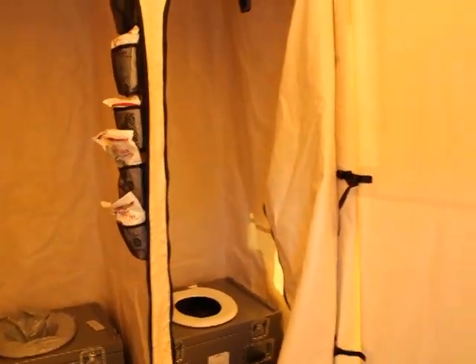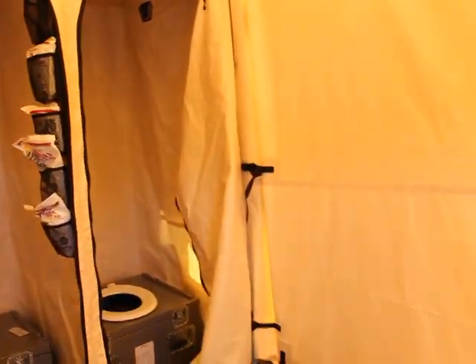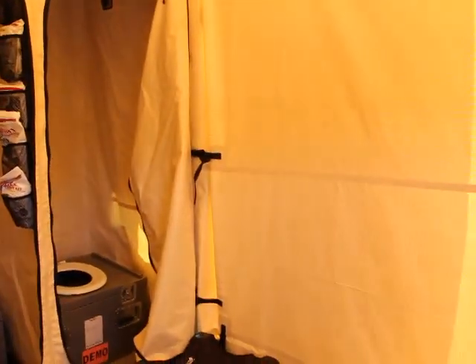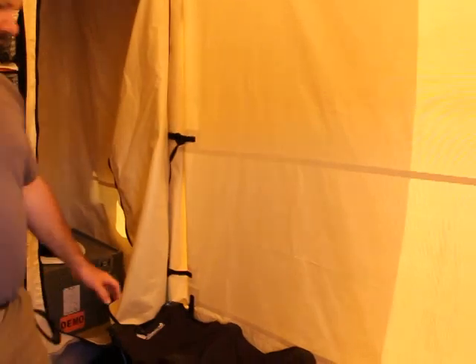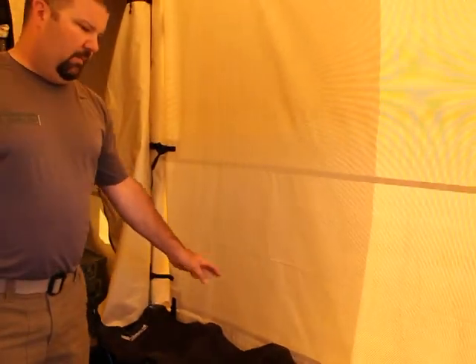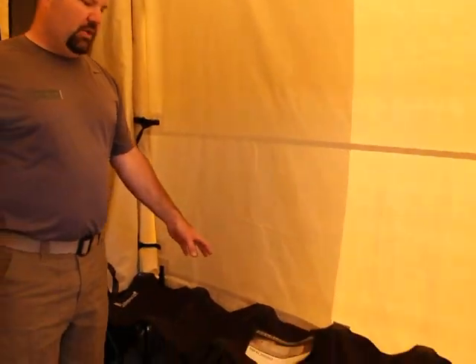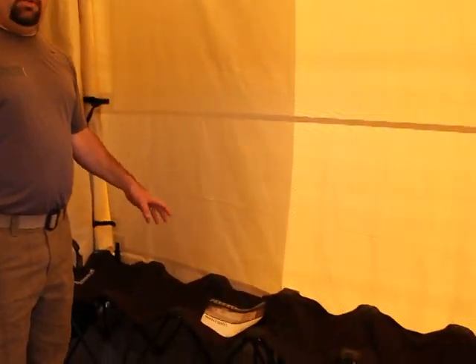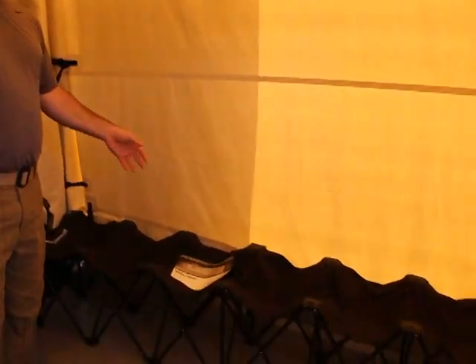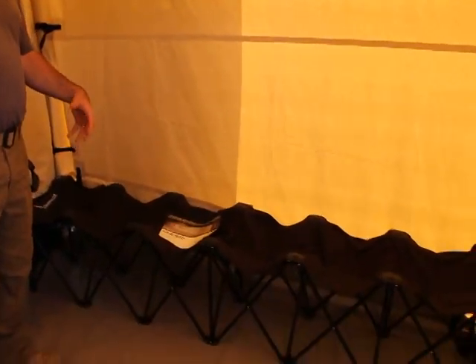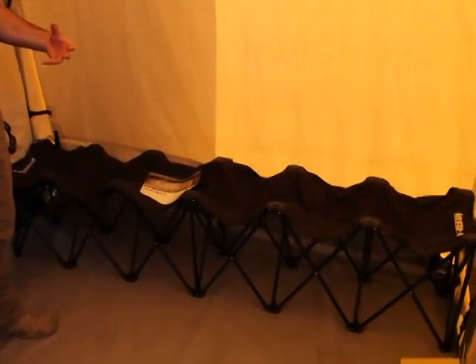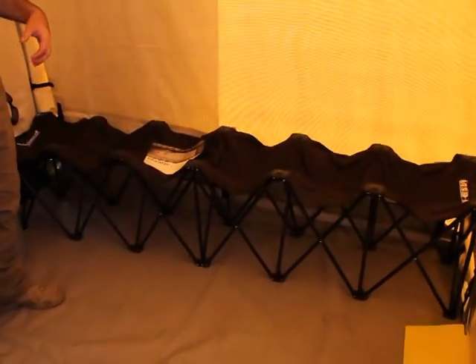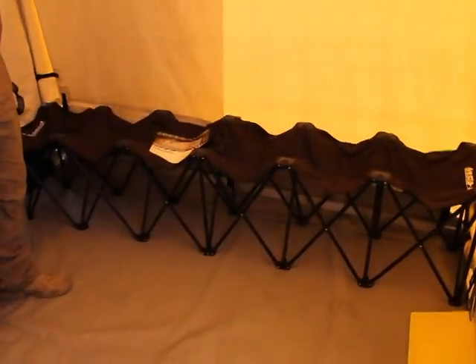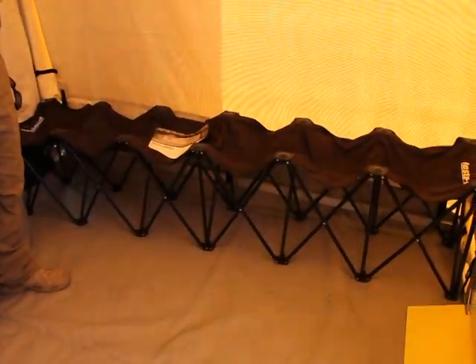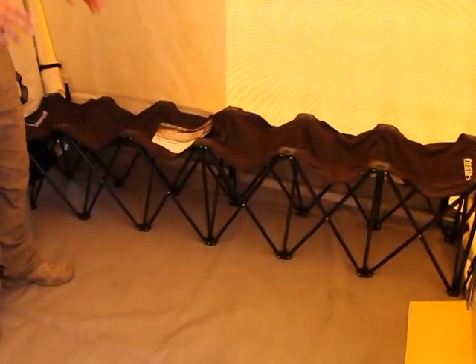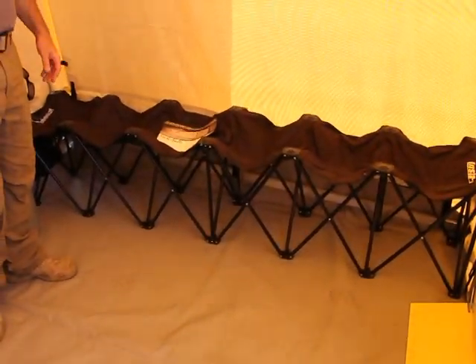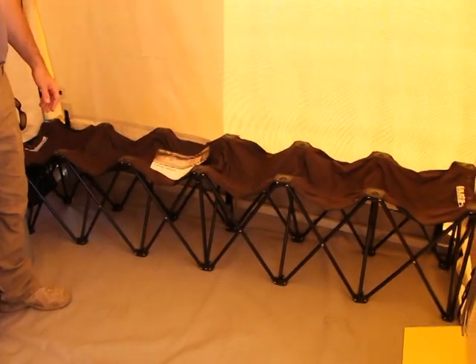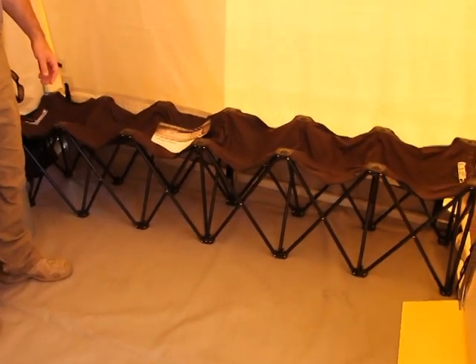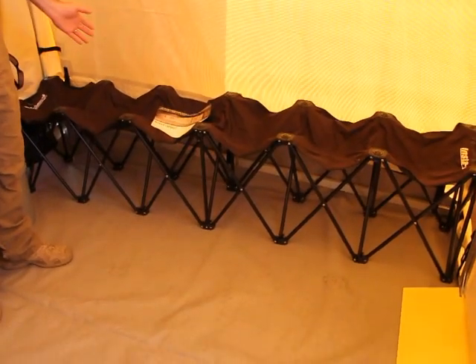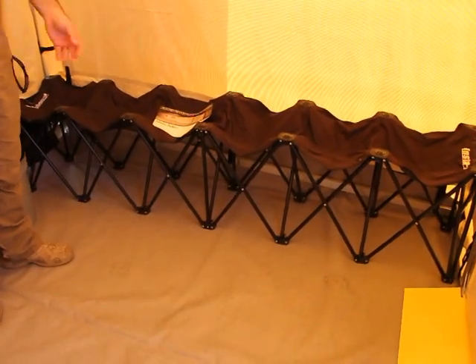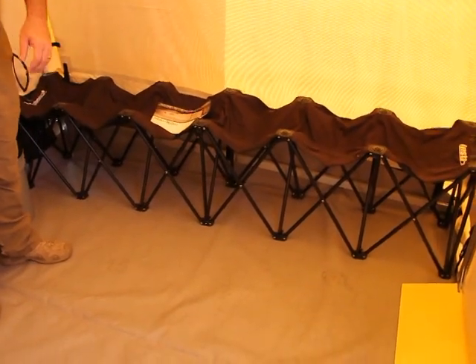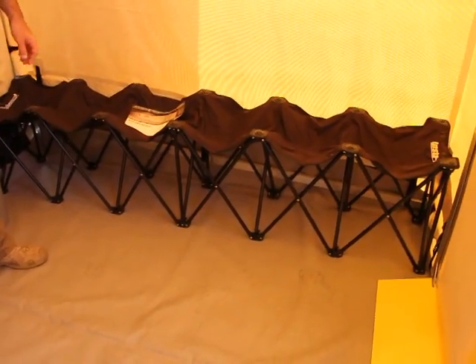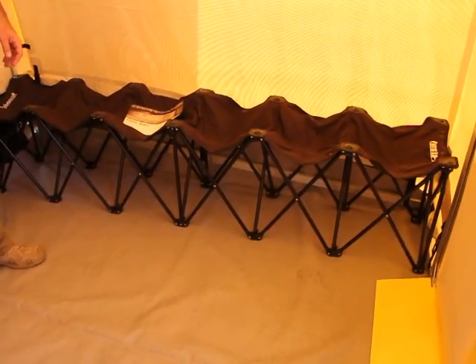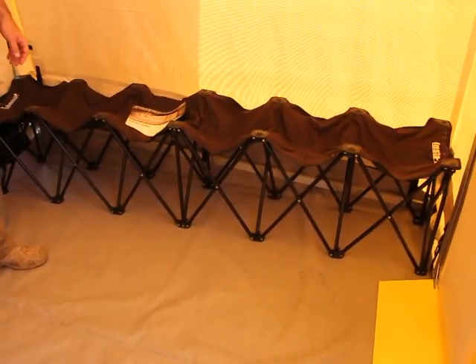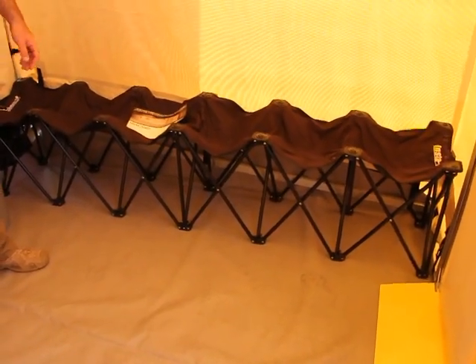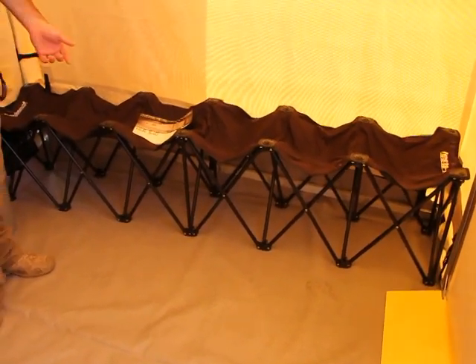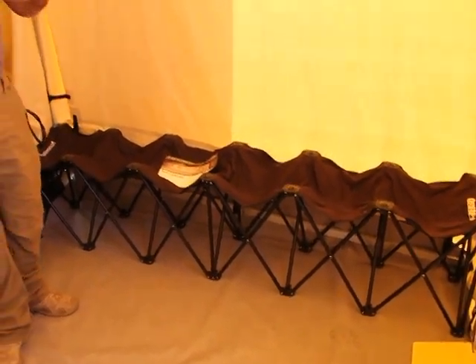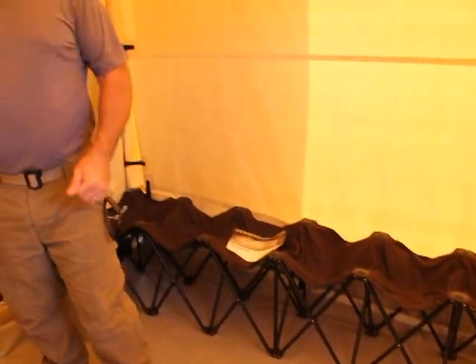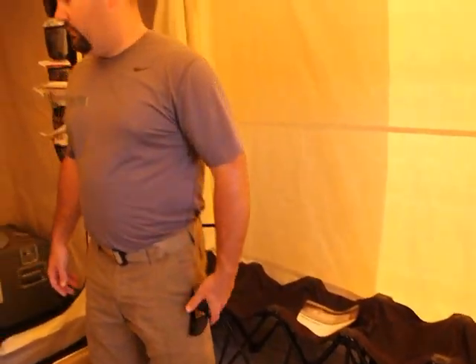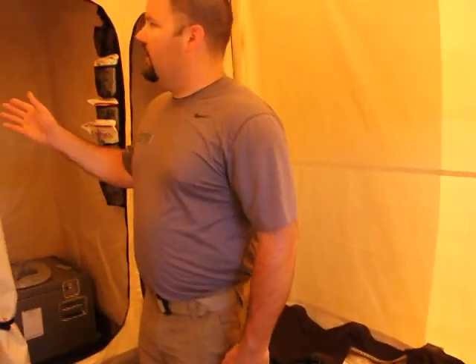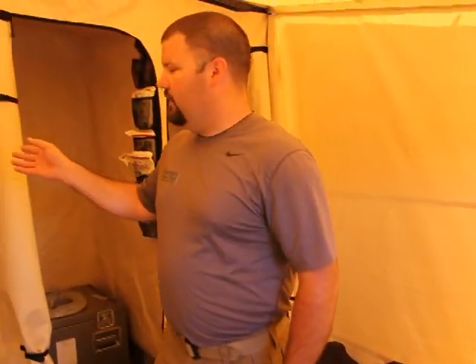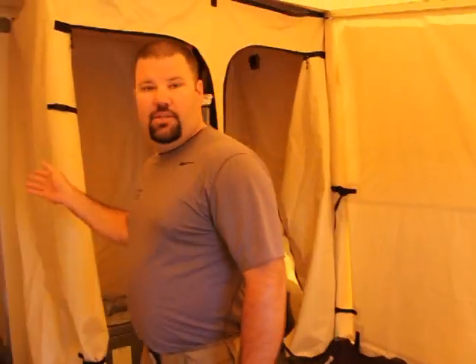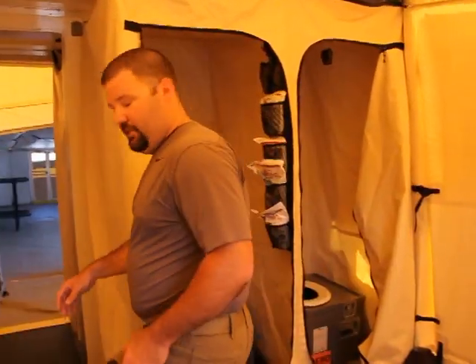We've also got the bench here so that you can sit down while you're removing your boots or your outerwear to get prepped to come inside the main shelter. Now we'll come back through the container into the shelter system.